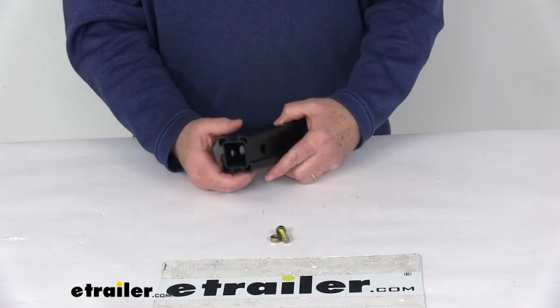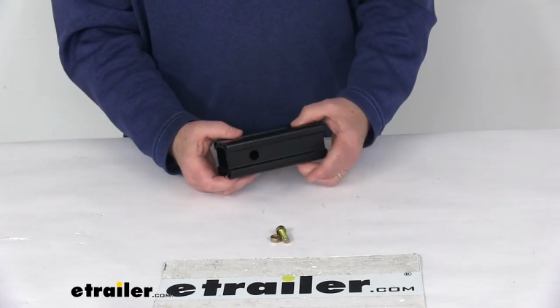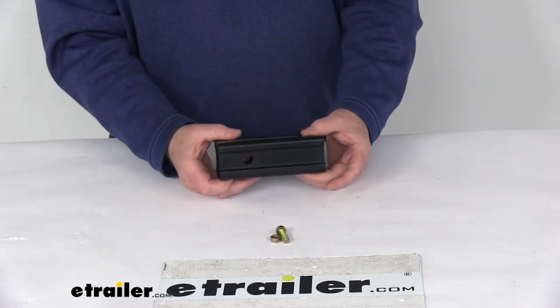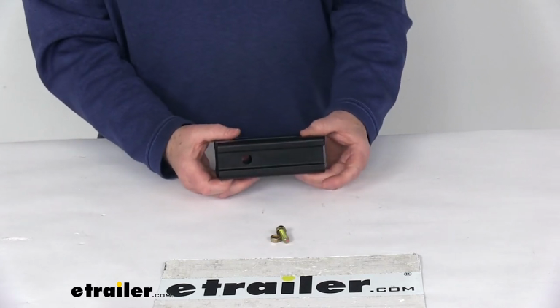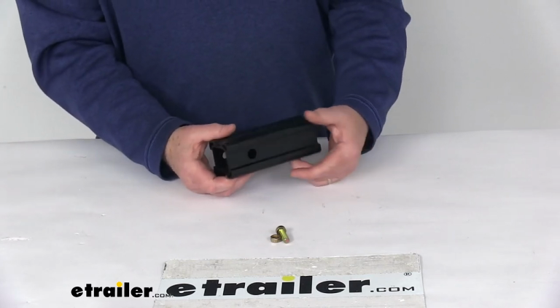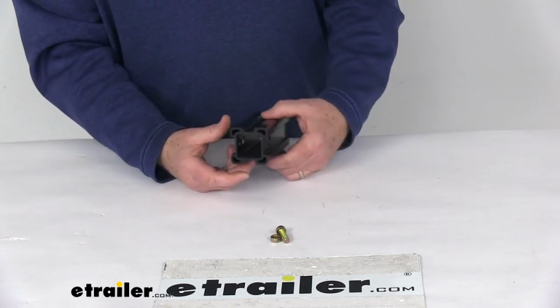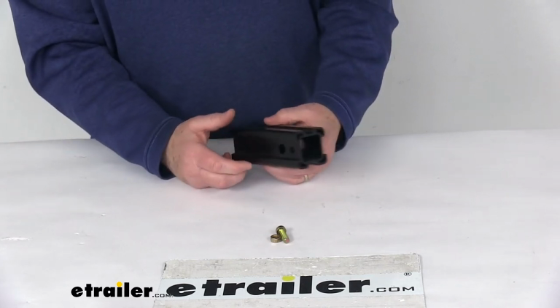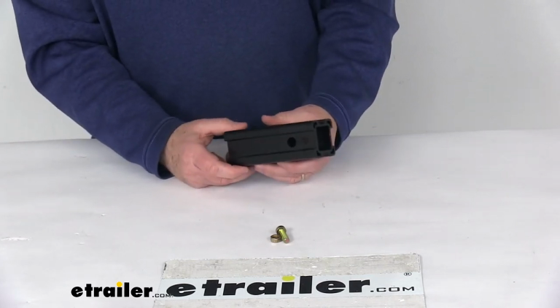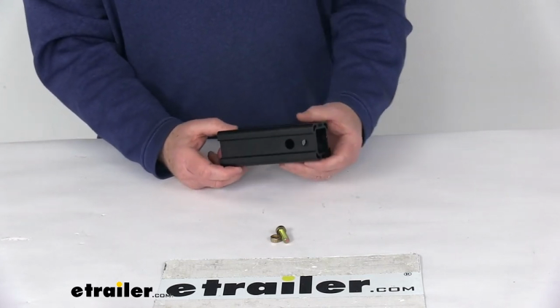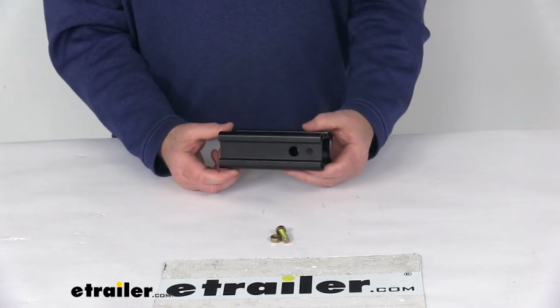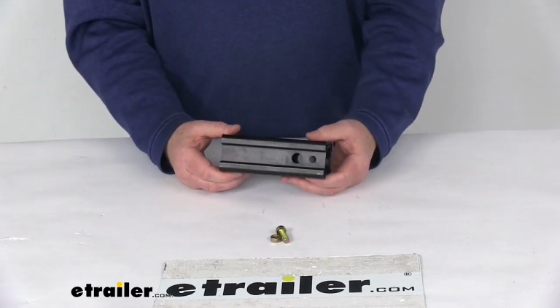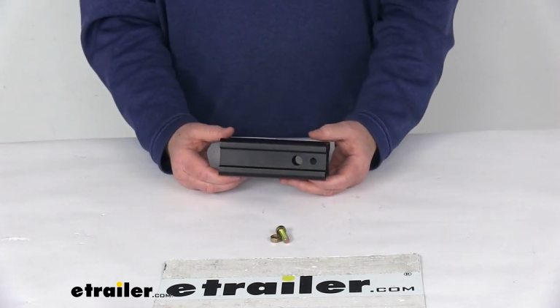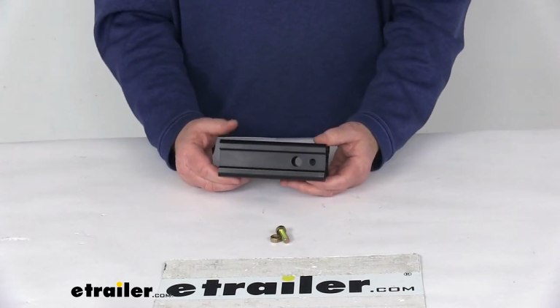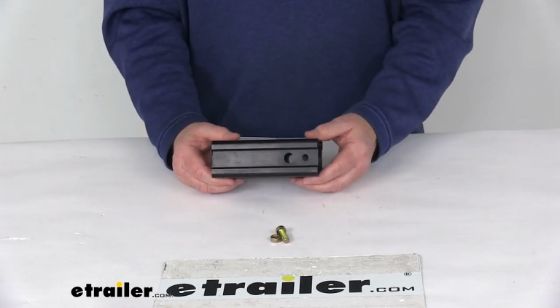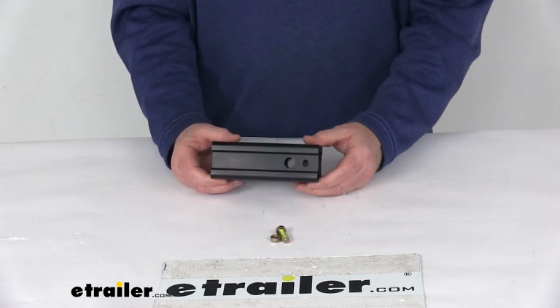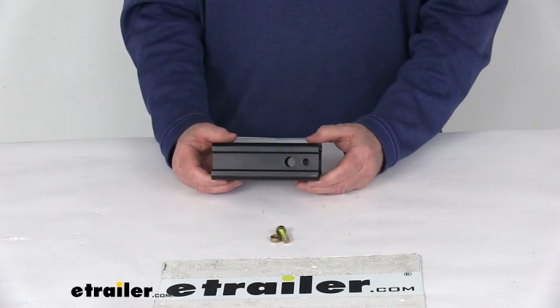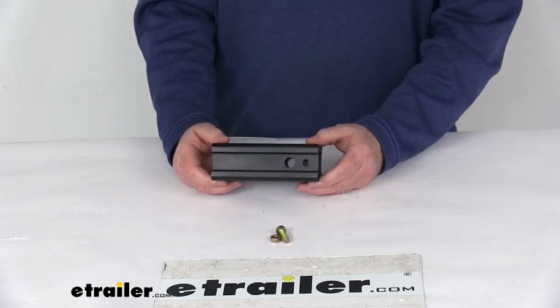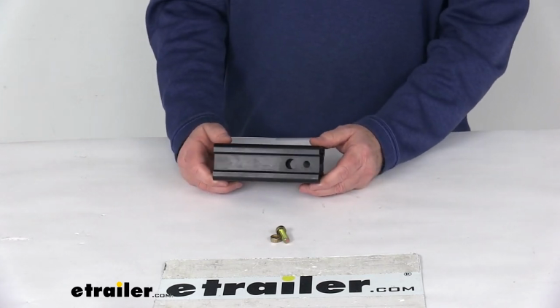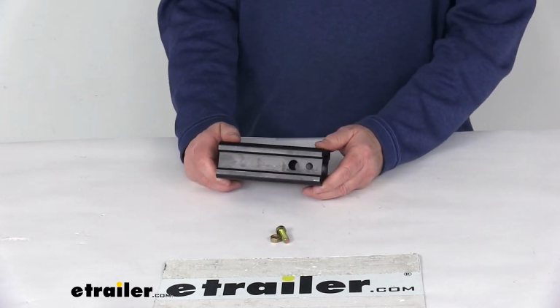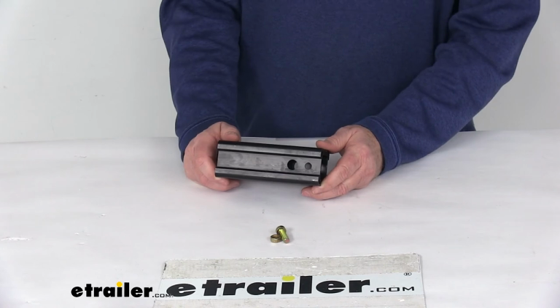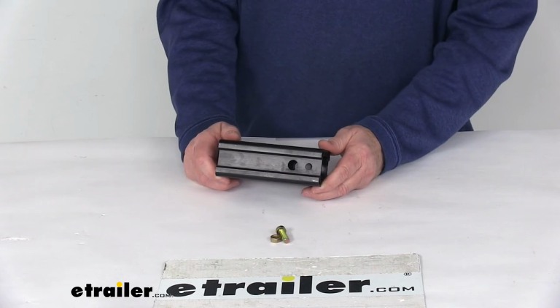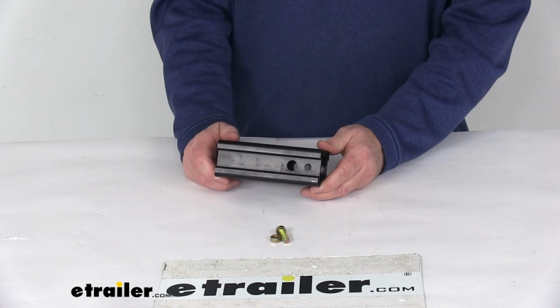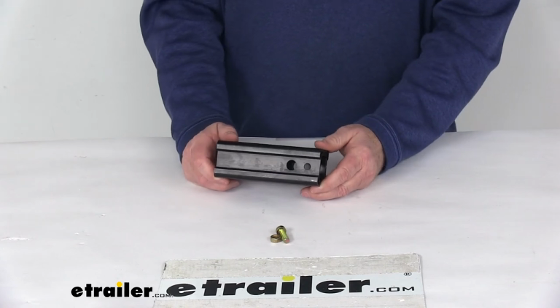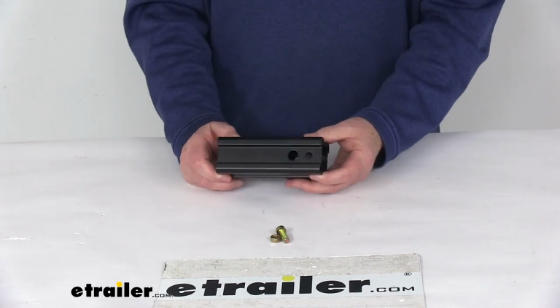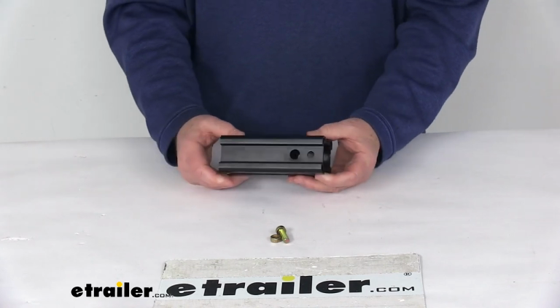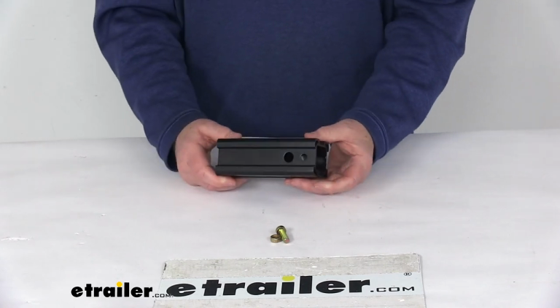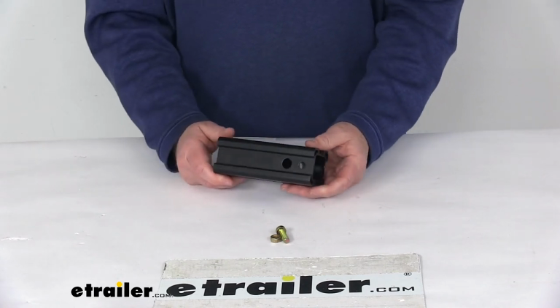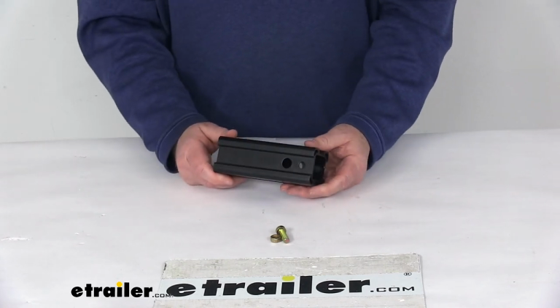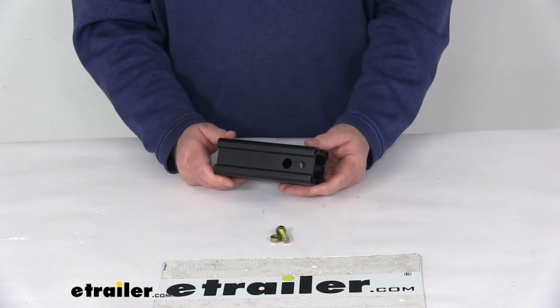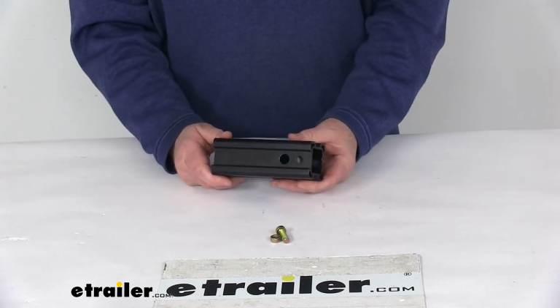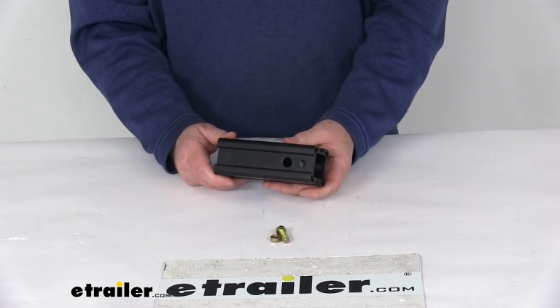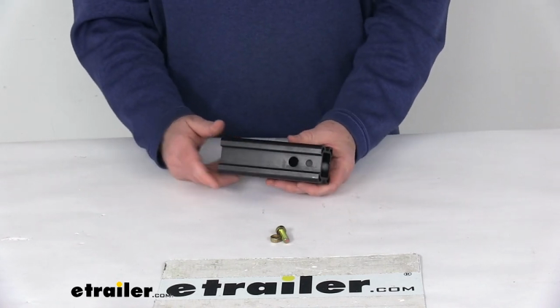But that should do it for the review on the replacement one and a quarter inch to two inch aluminum hitch adapter sleeve for the Saris one and a quarter inch hitch bike racks. Thanks.